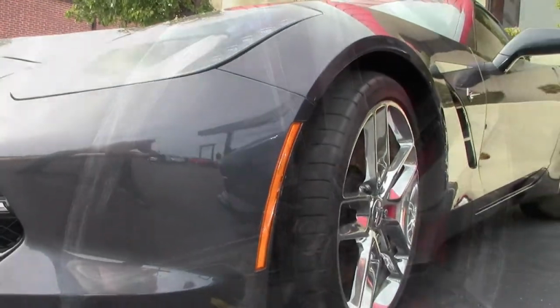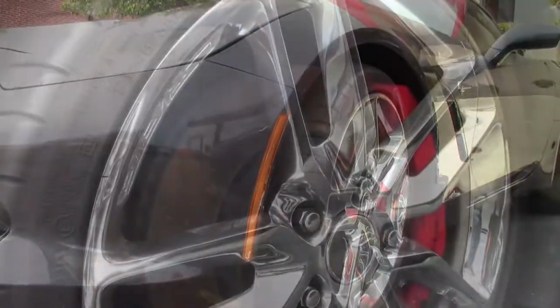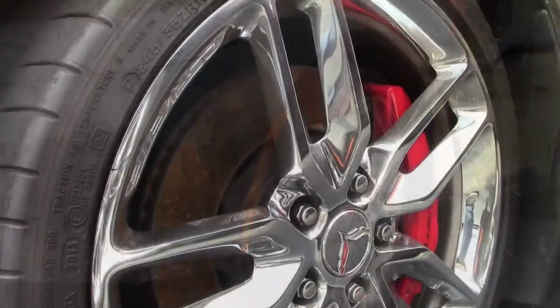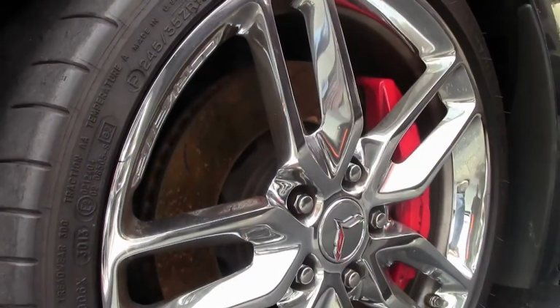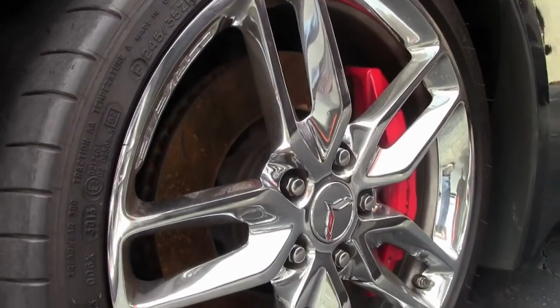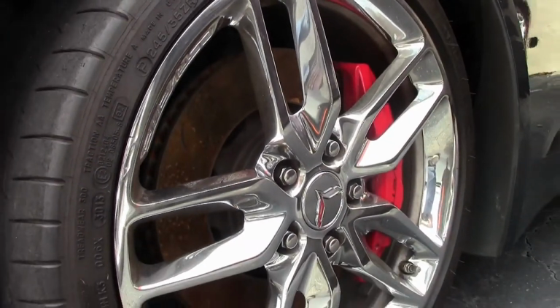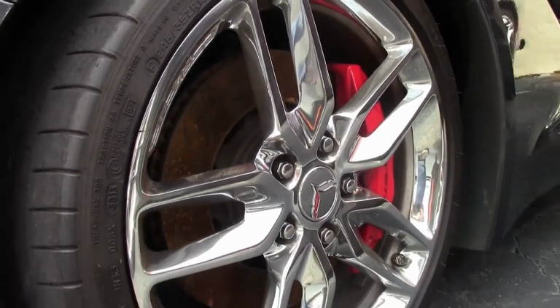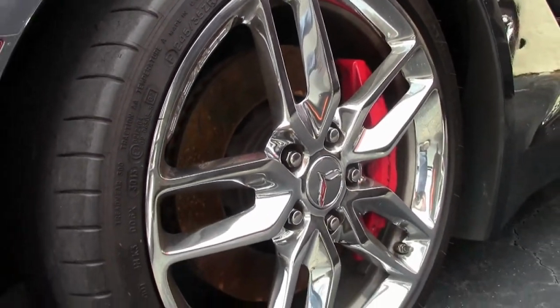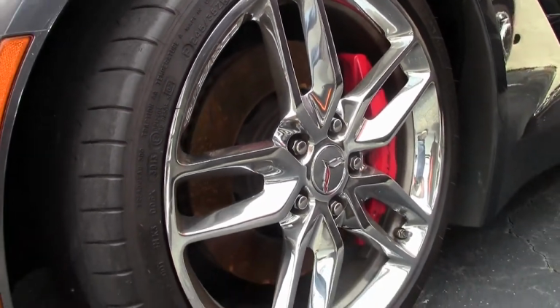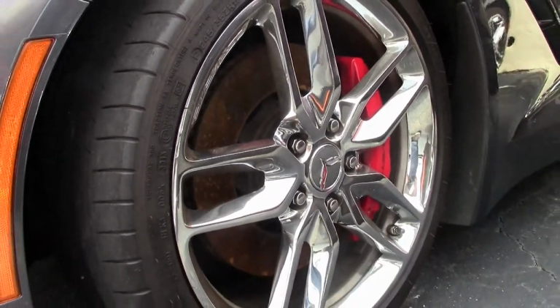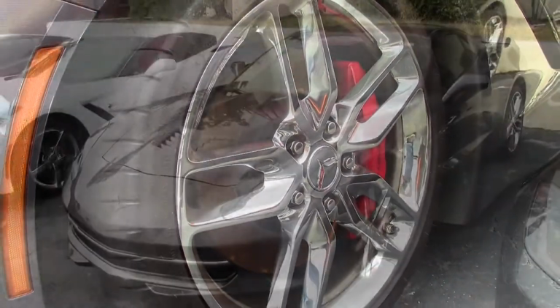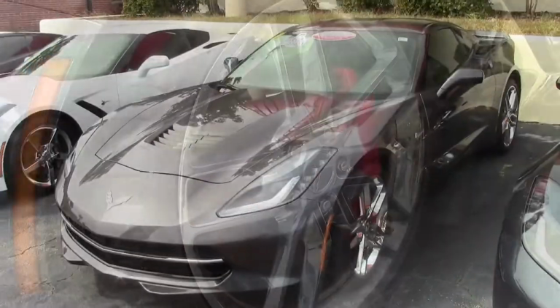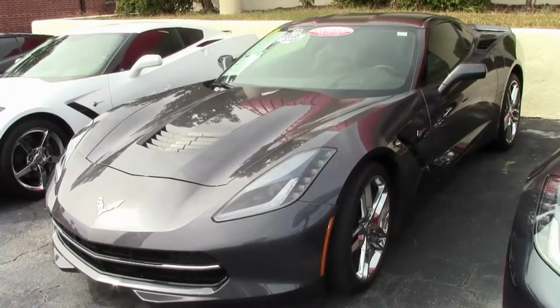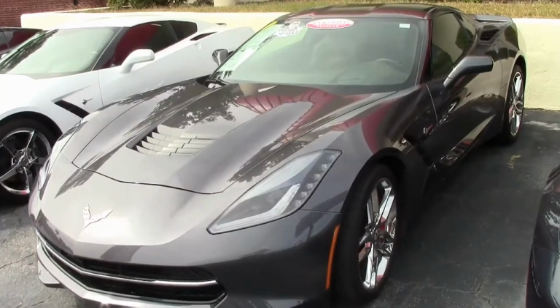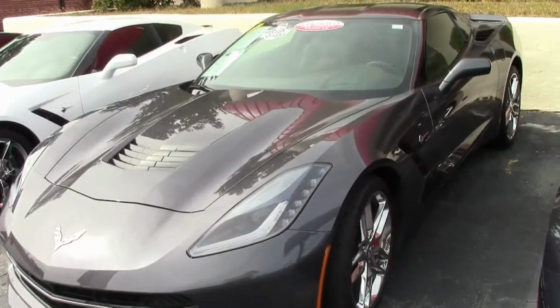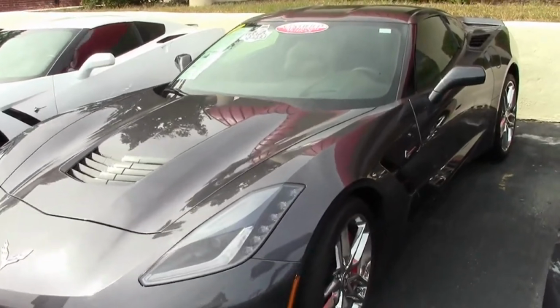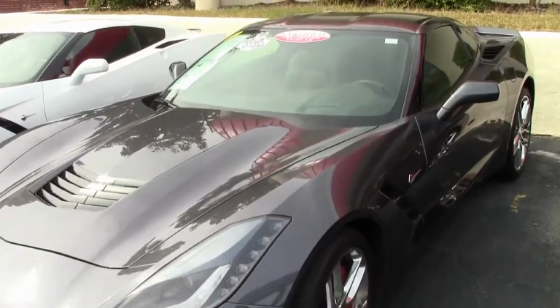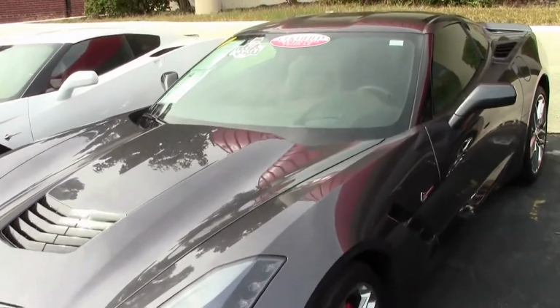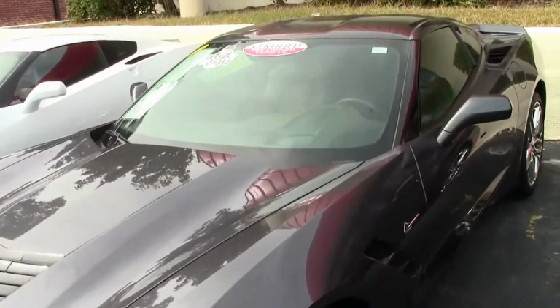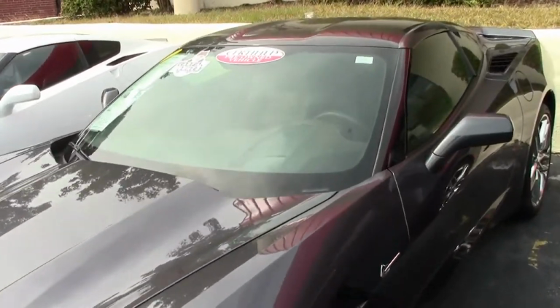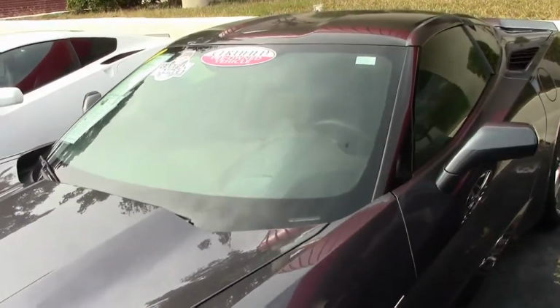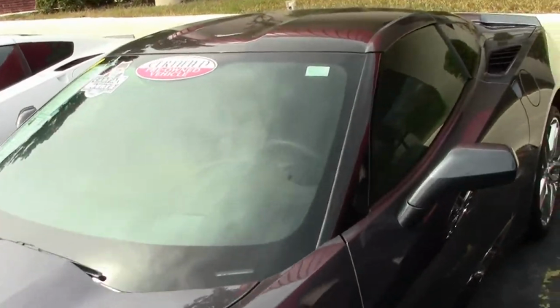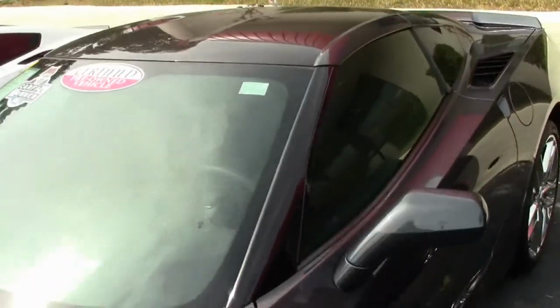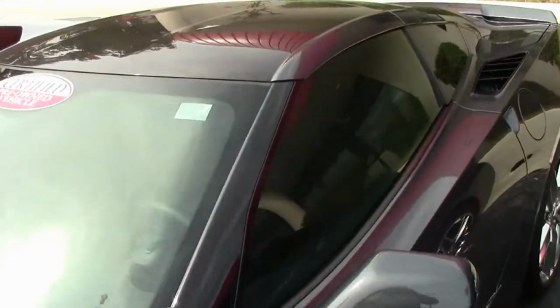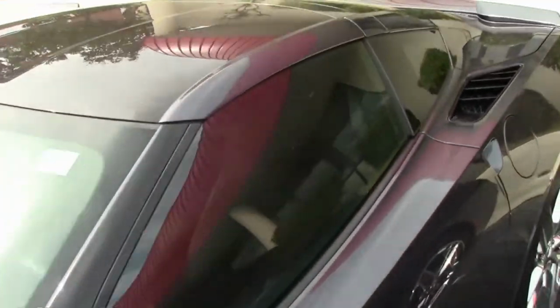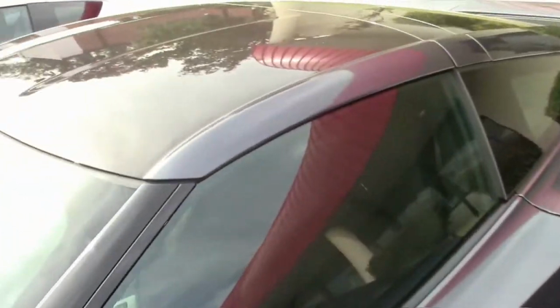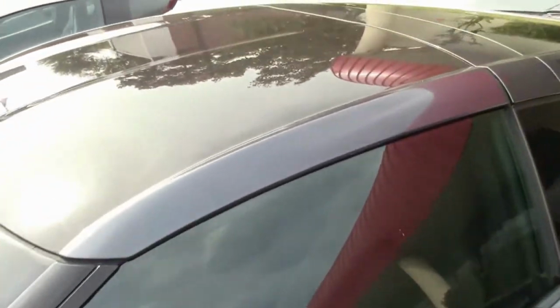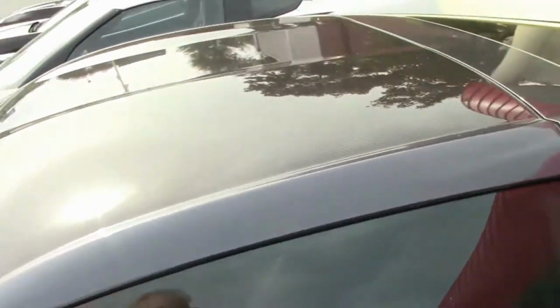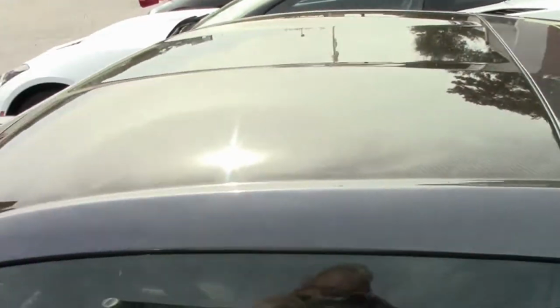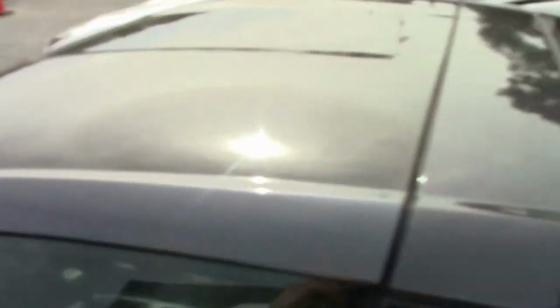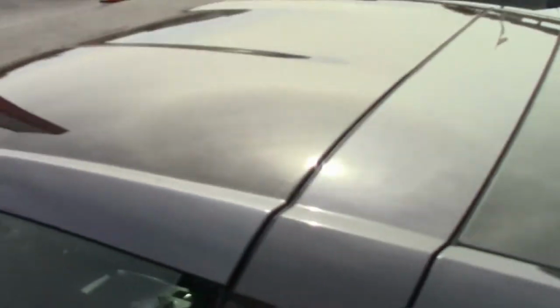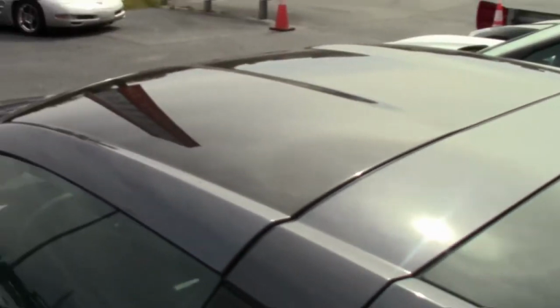You'll also find it has the visible carbon fiber top as well. Under the hood you'll find the 460 horsepower LT1 engine with 6-speed automatic paddle shift transmission and posi rear end.